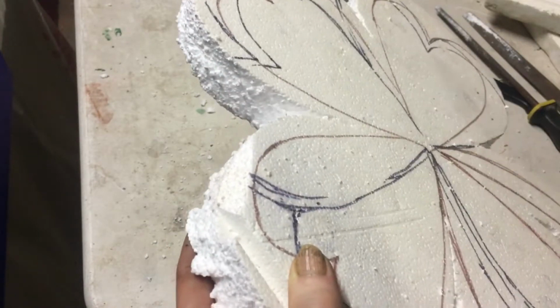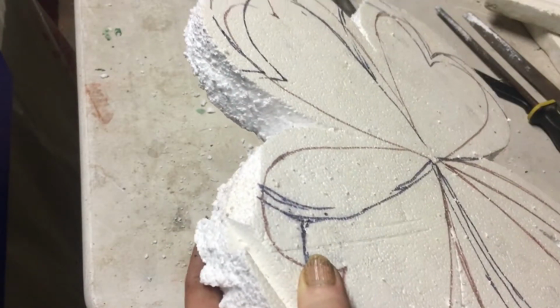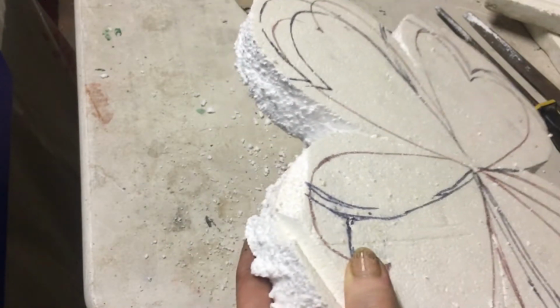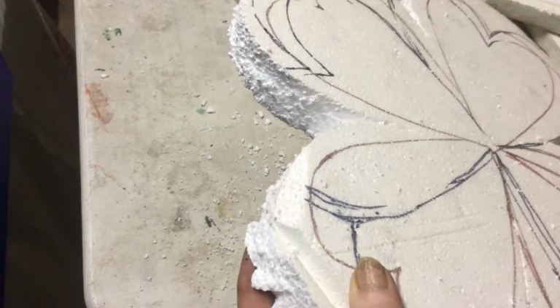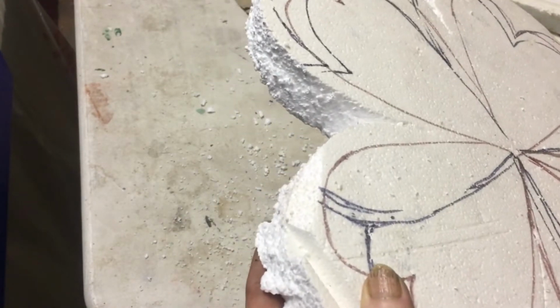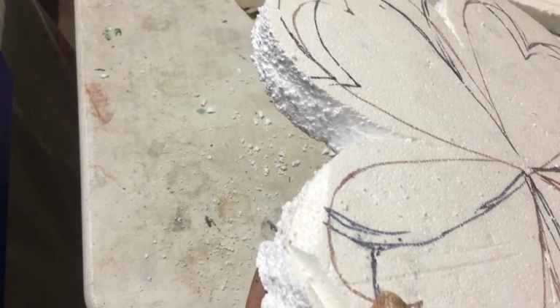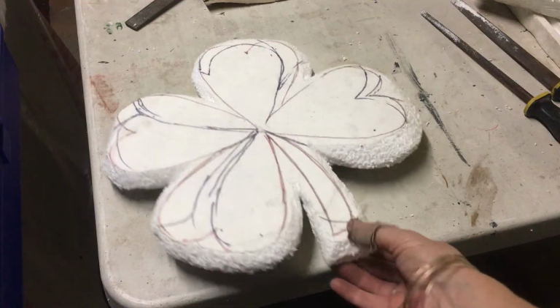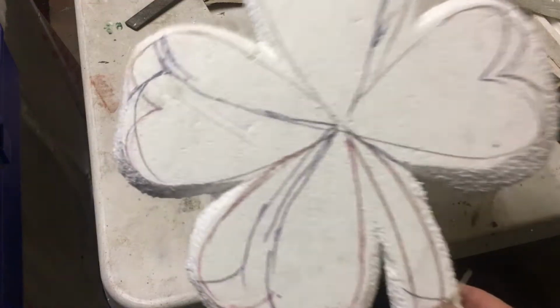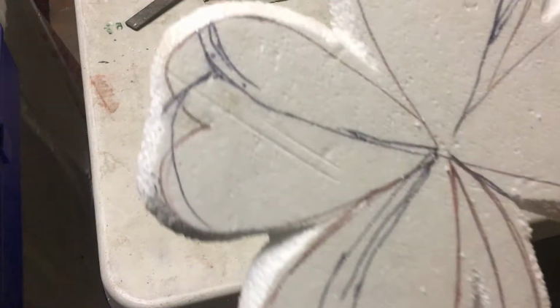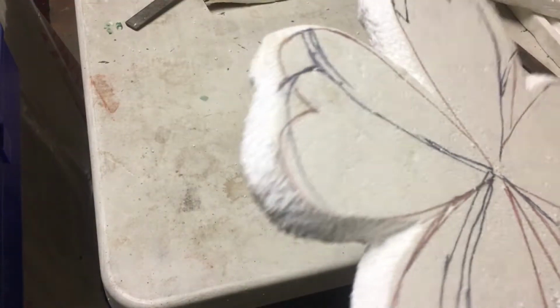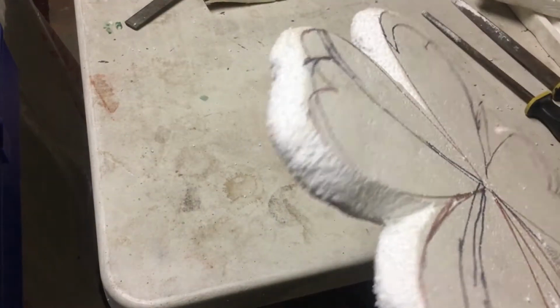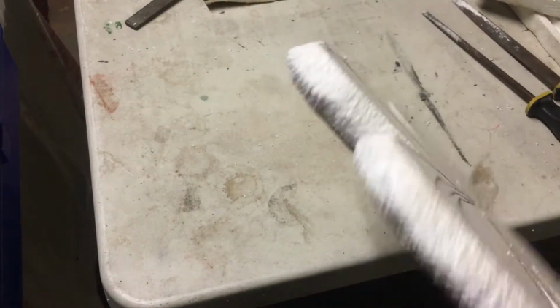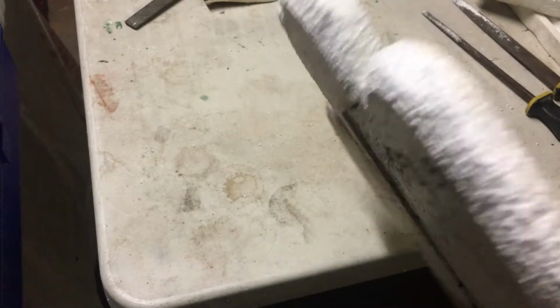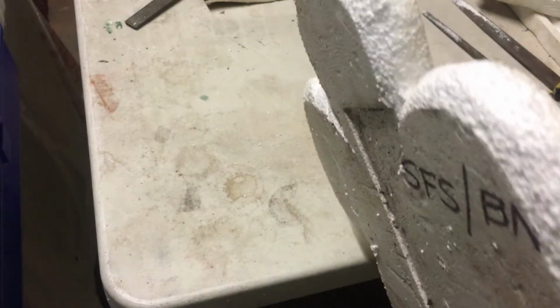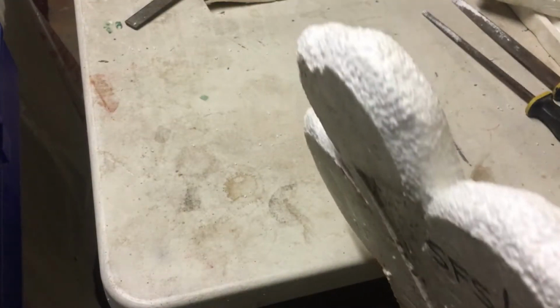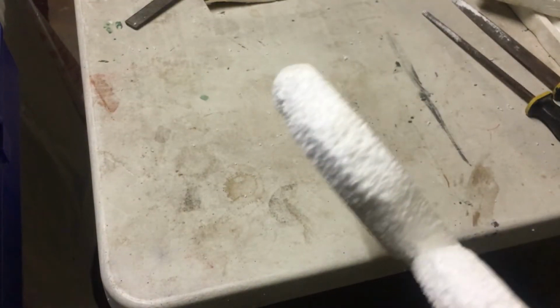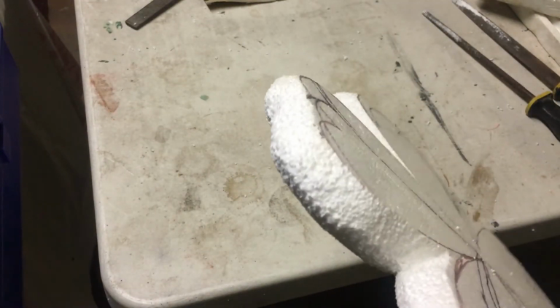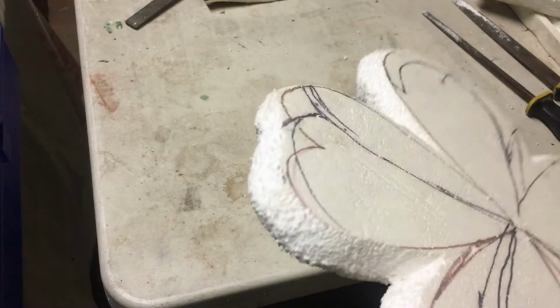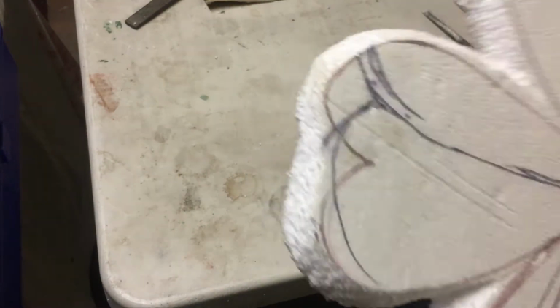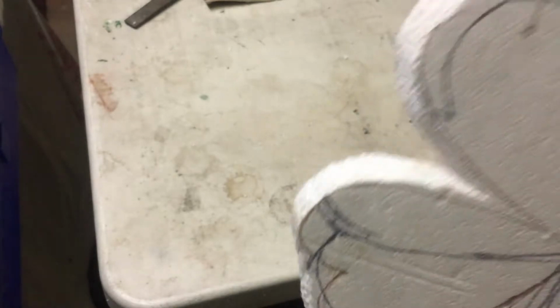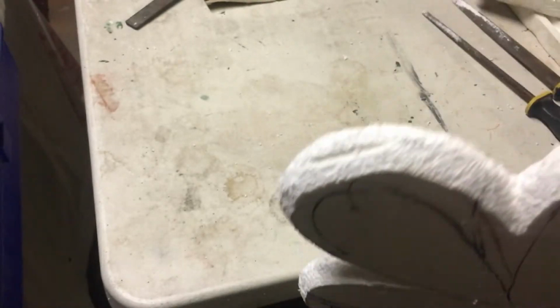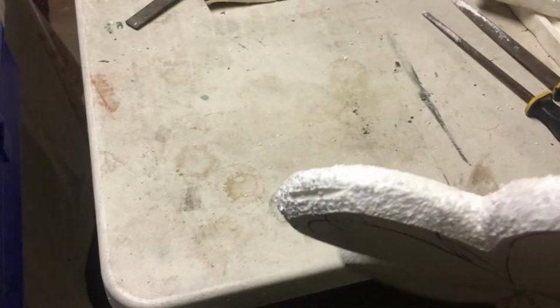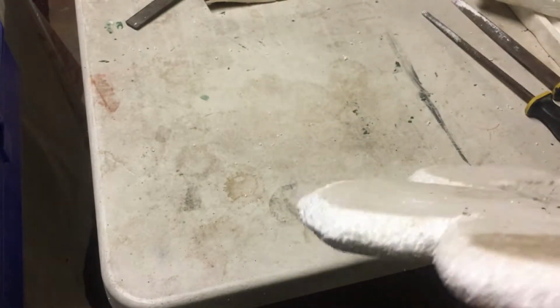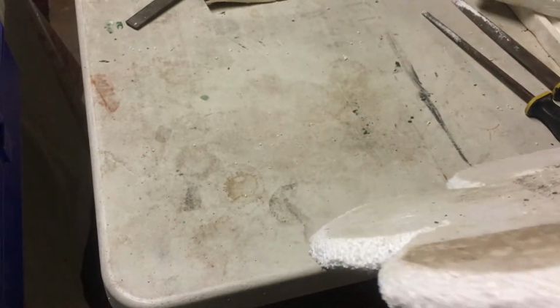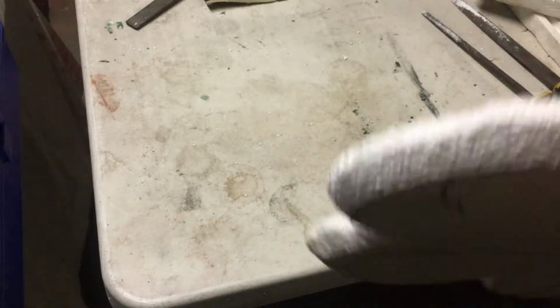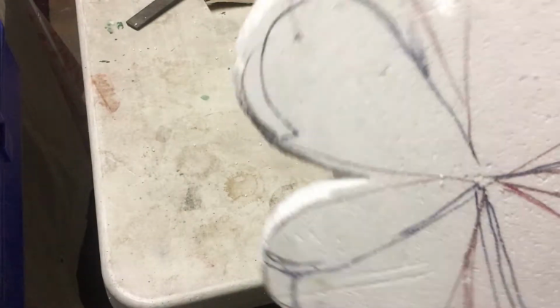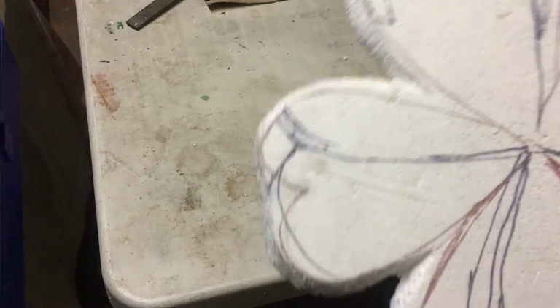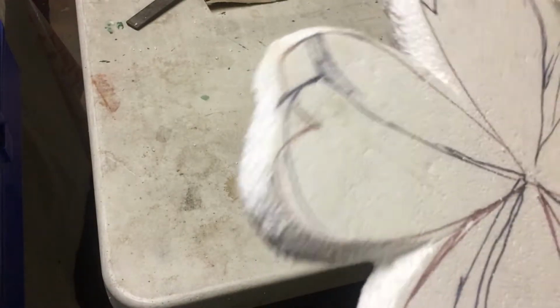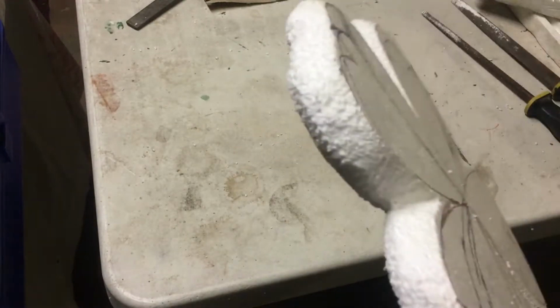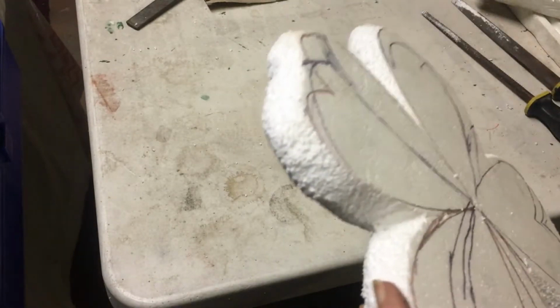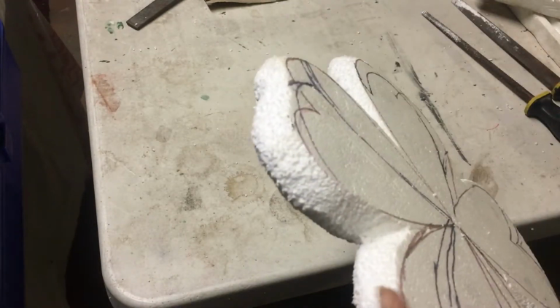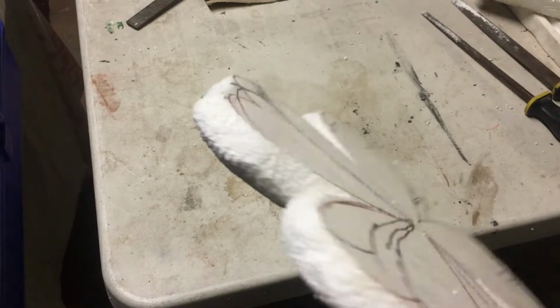I've done the initial rasping of the areas and as you can see it's going quite nicely to make it look like it's rounded off.